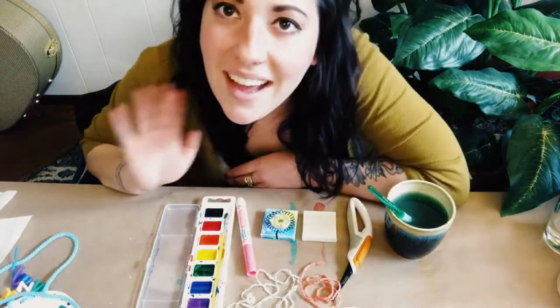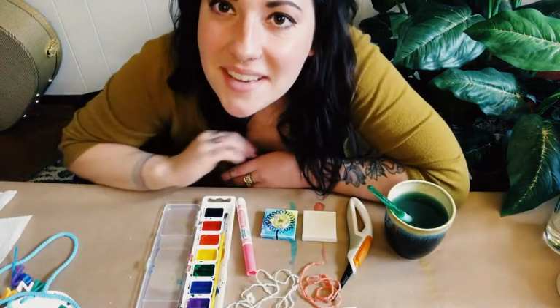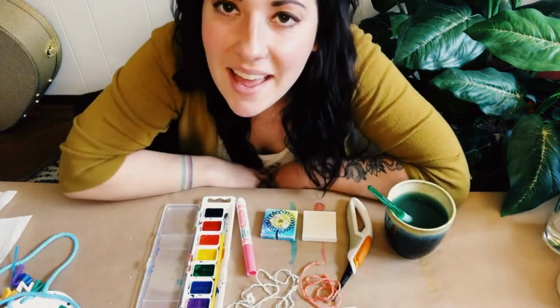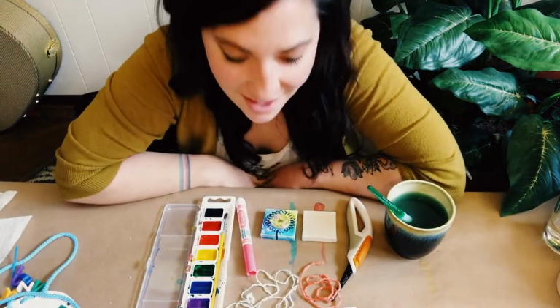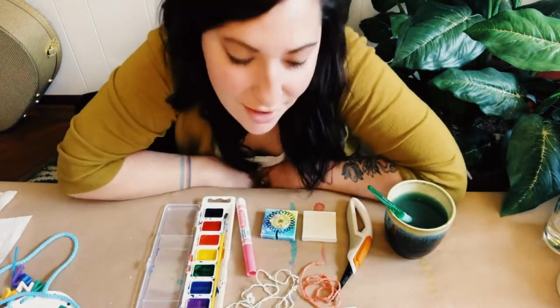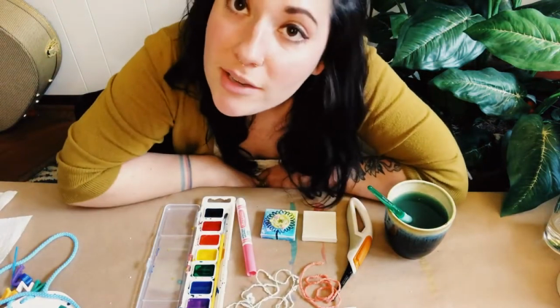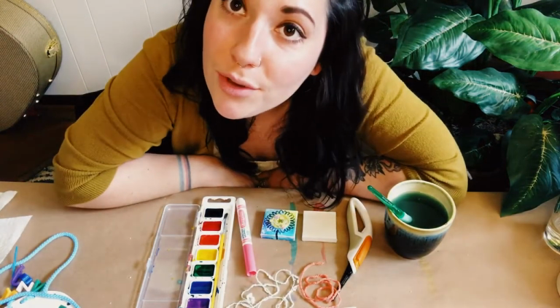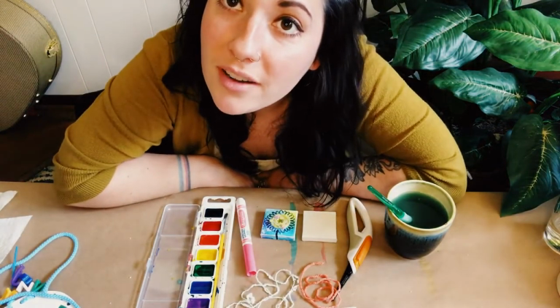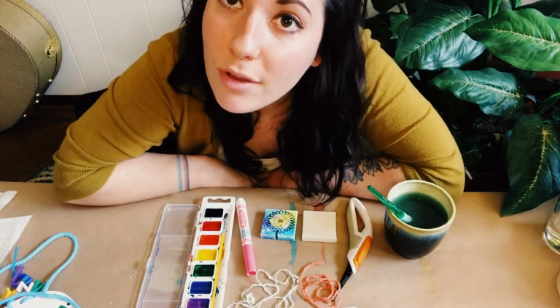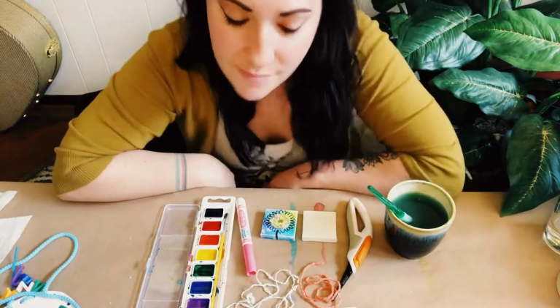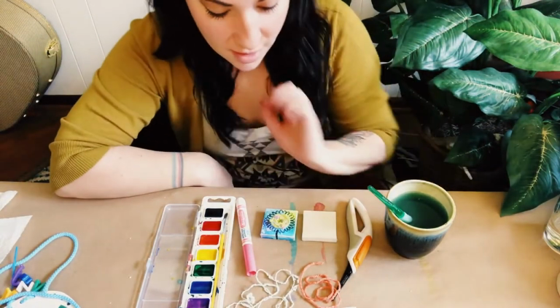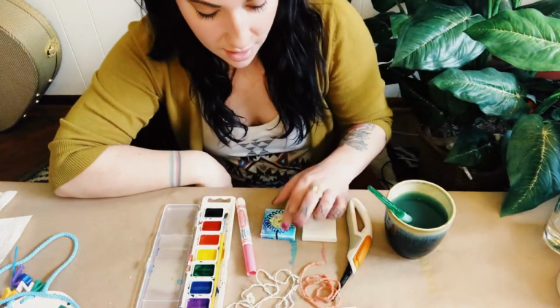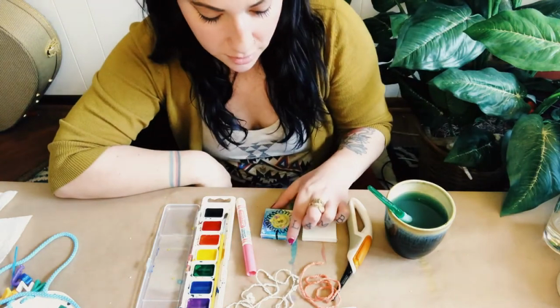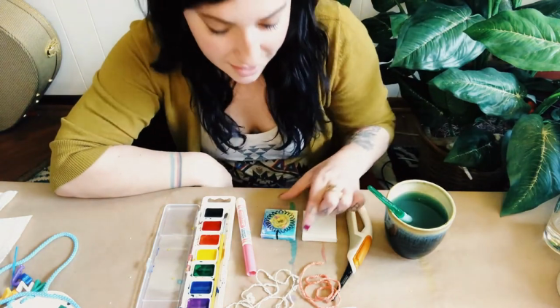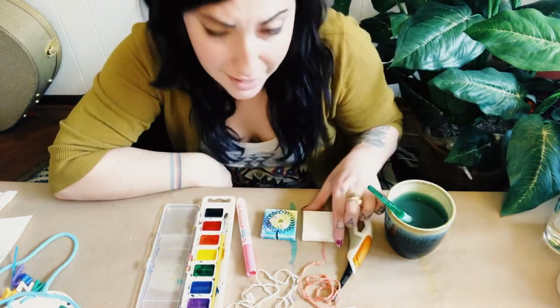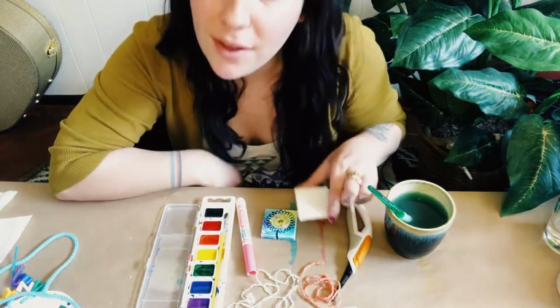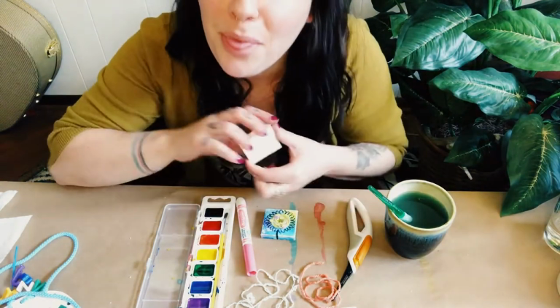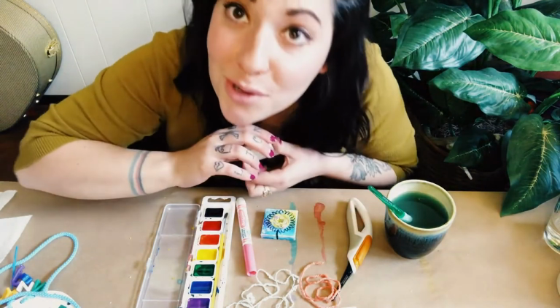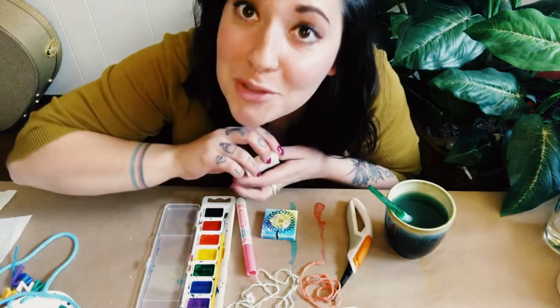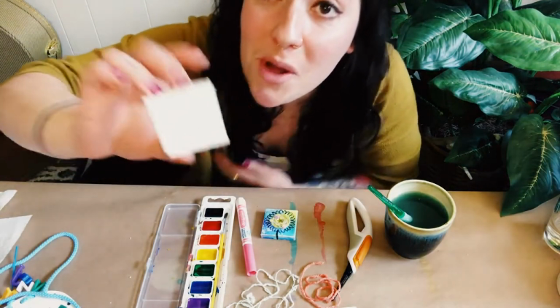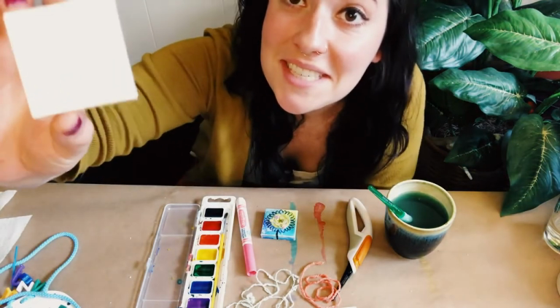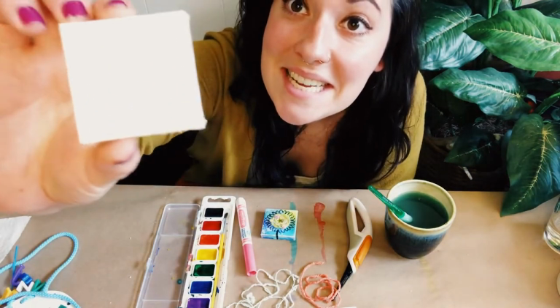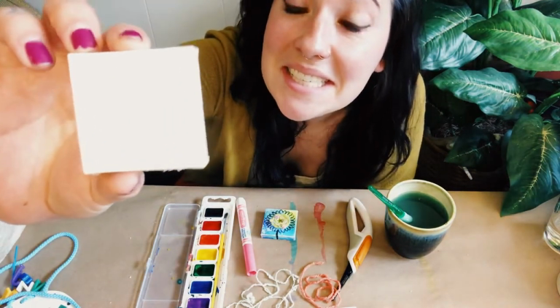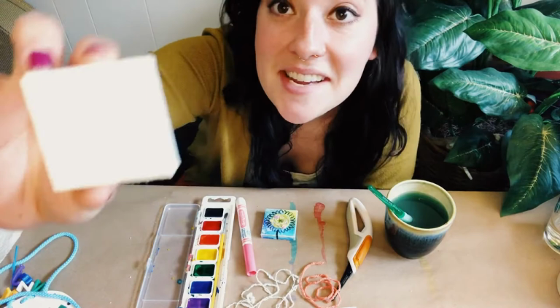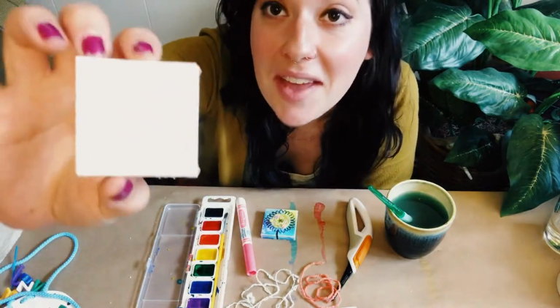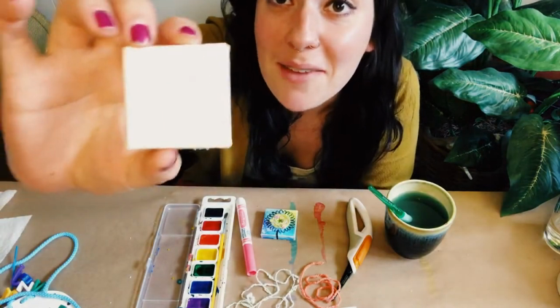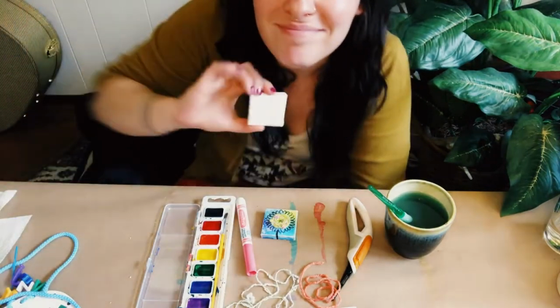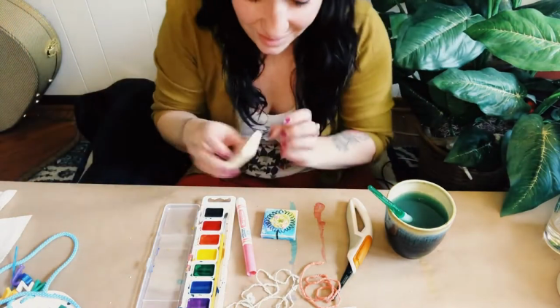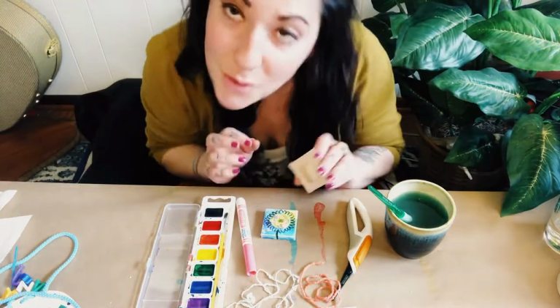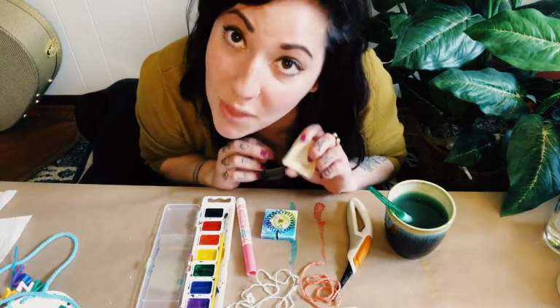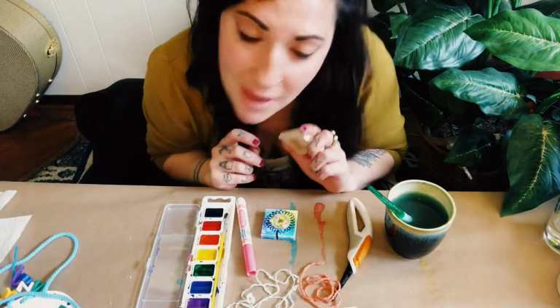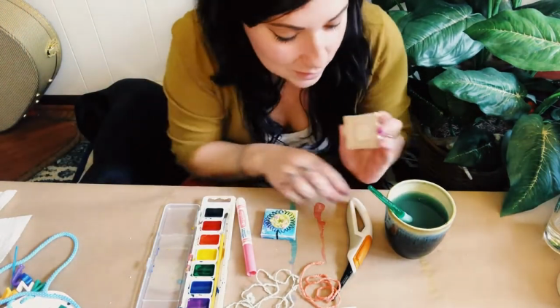Hi you guys, I have another project for you for our kit number three. Go ahead and find the world's smallest, teeniest, tiniest canvas ever. Who knew they even made them this small?